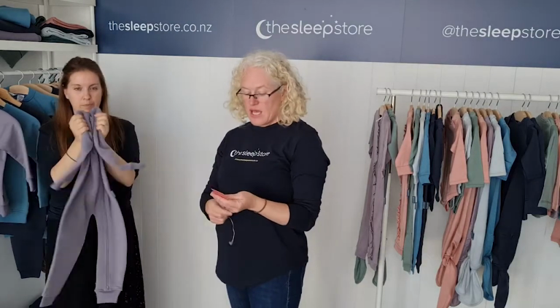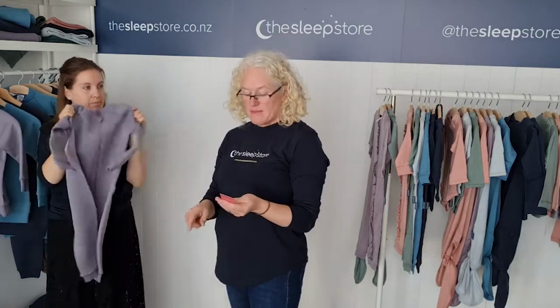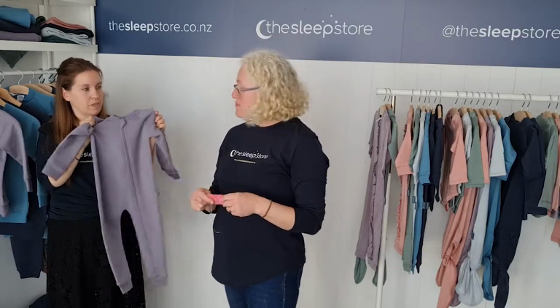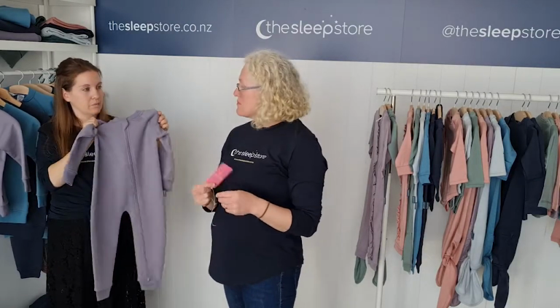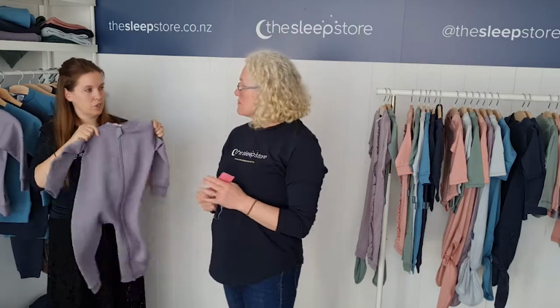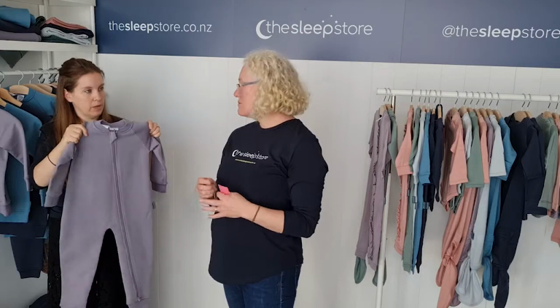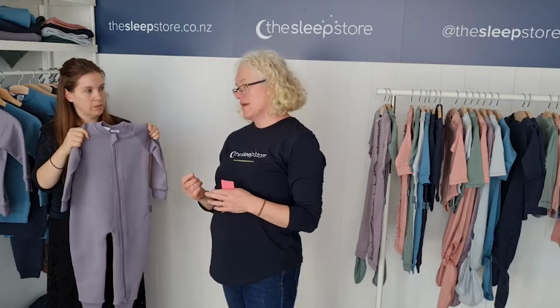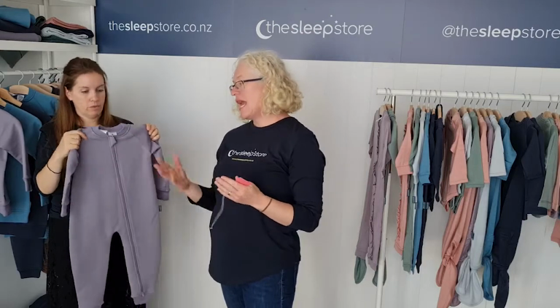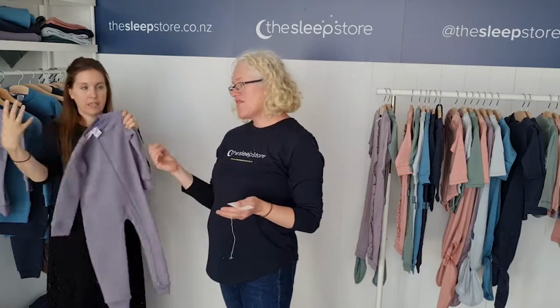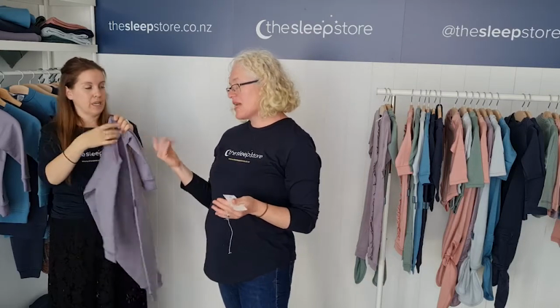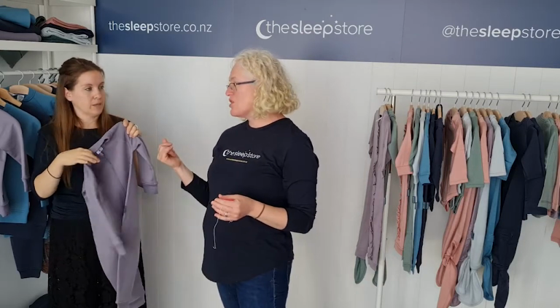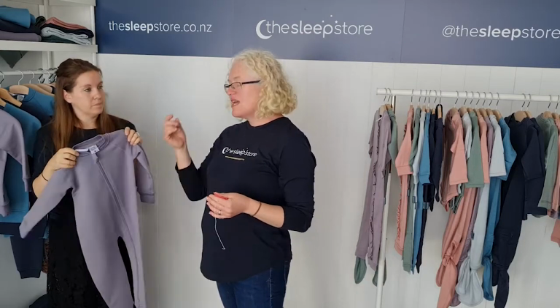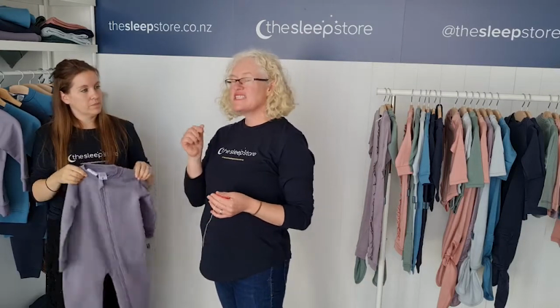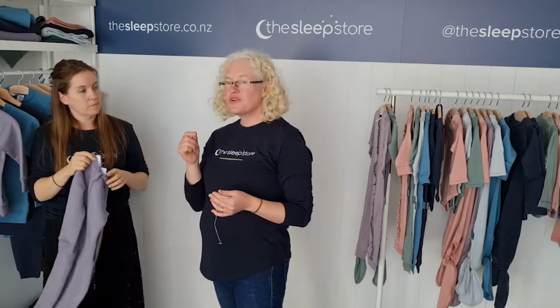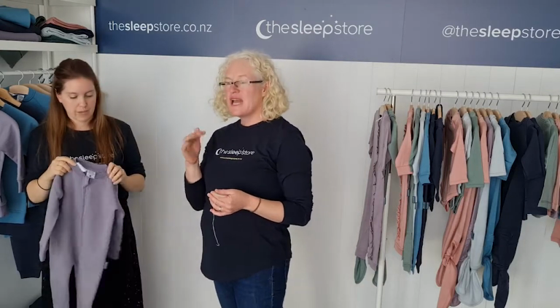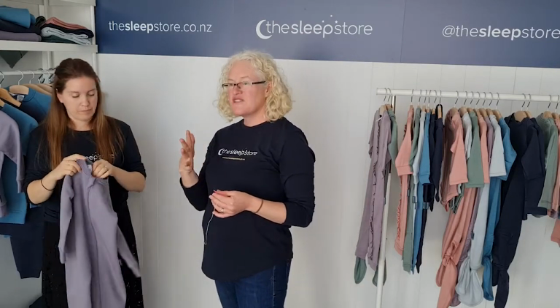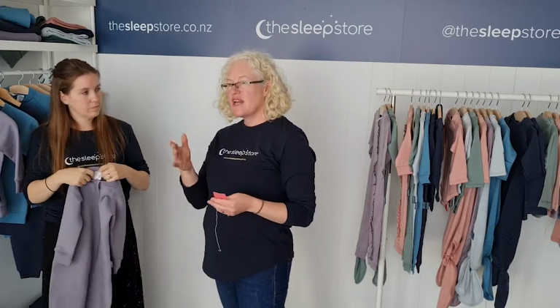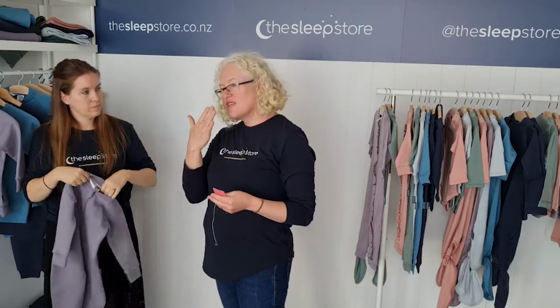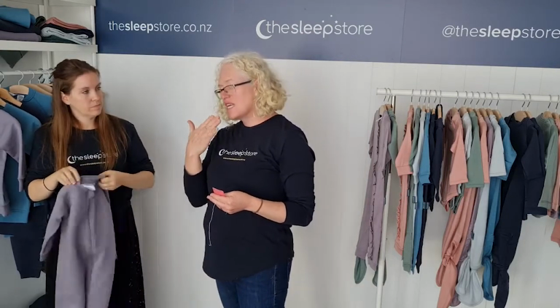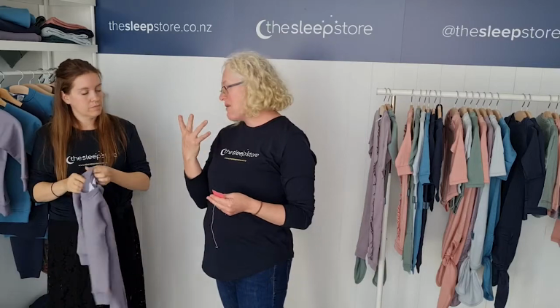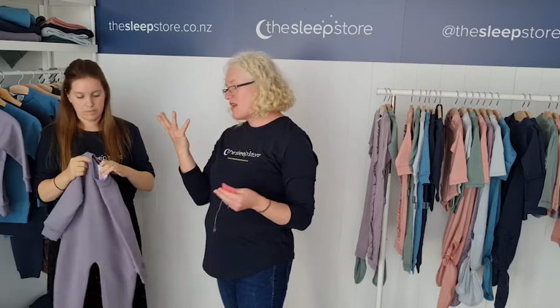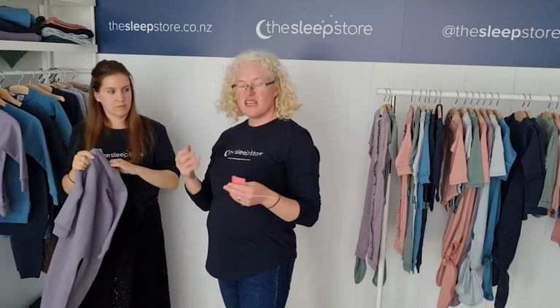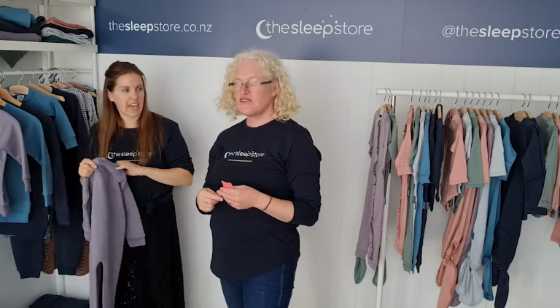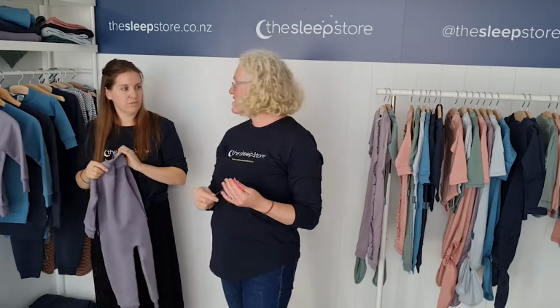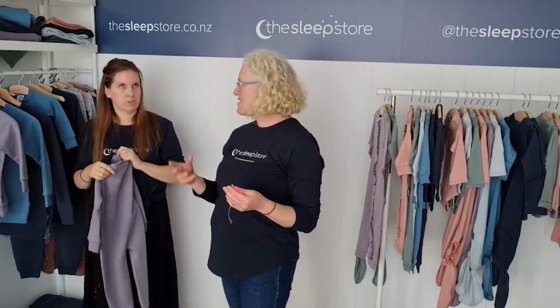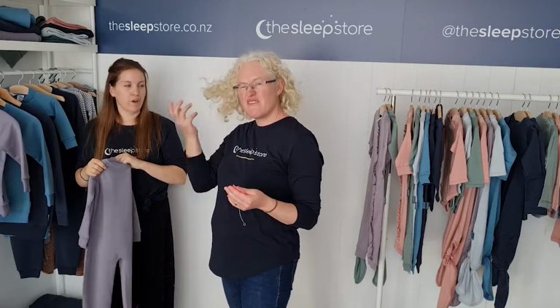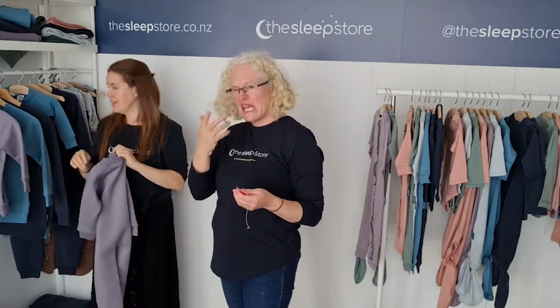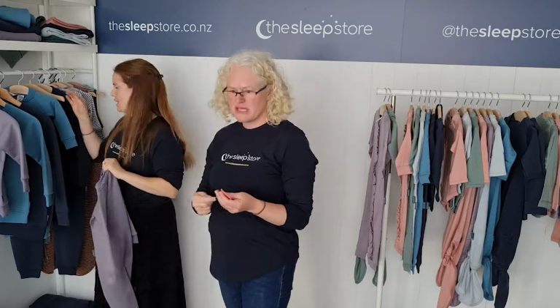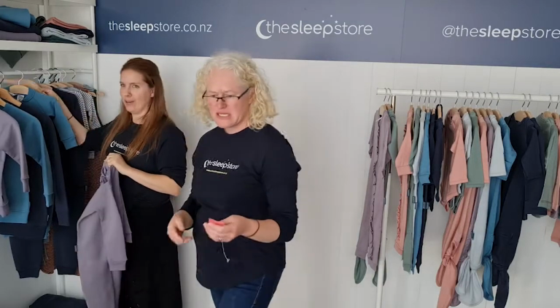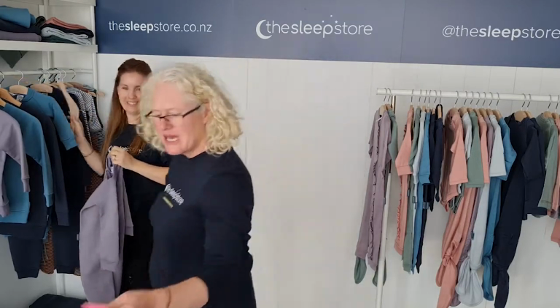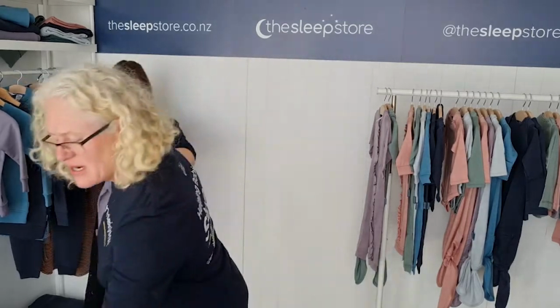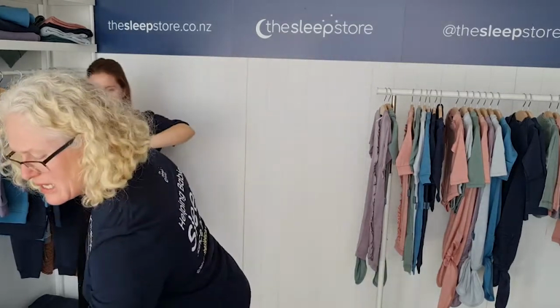Zip that — have the zip done when washing as well. And any fluff that comes off, it's little and it's fine. And even if it did get in their mouth, it's actually not a risk because it's like having a hair or something. It's finer than hair.